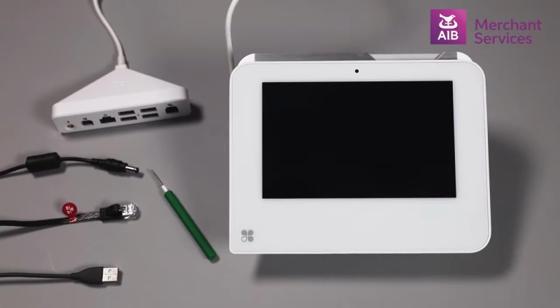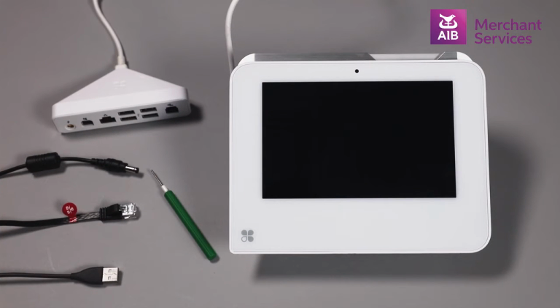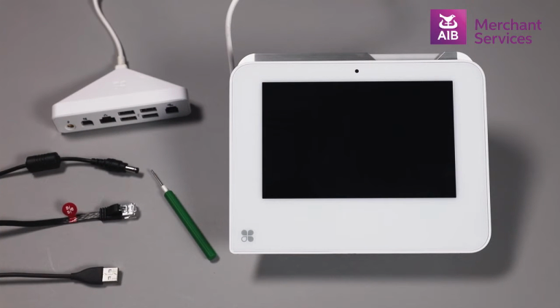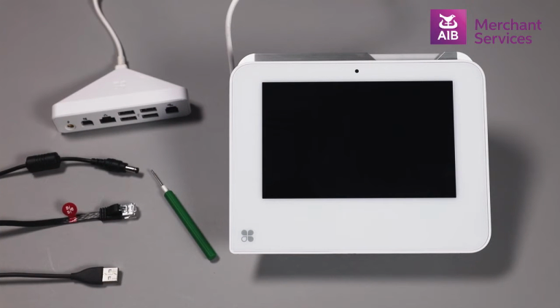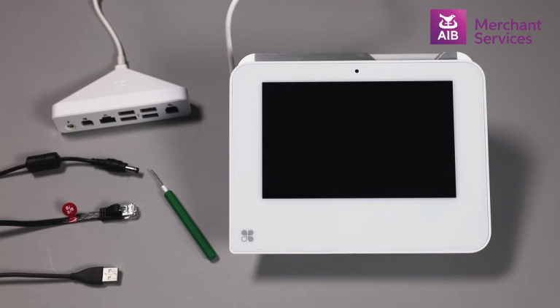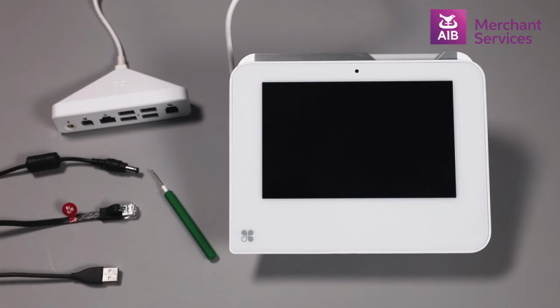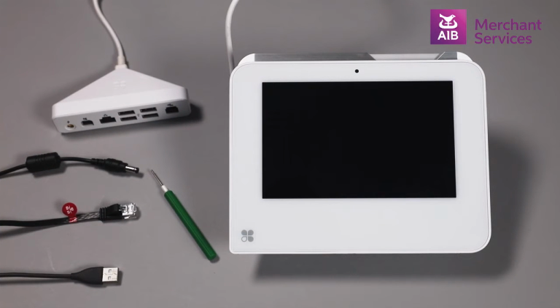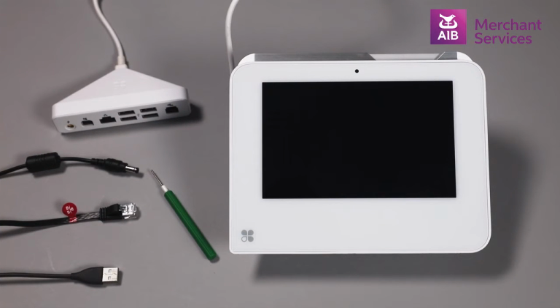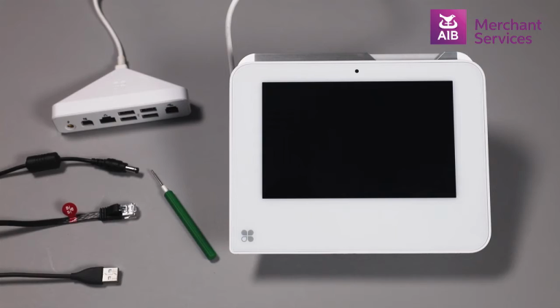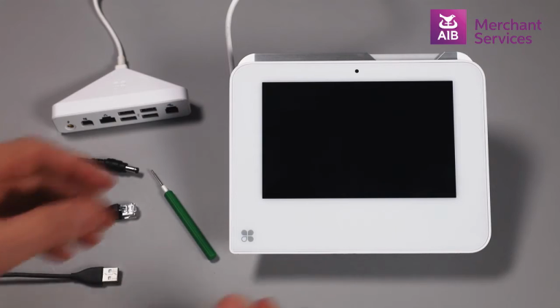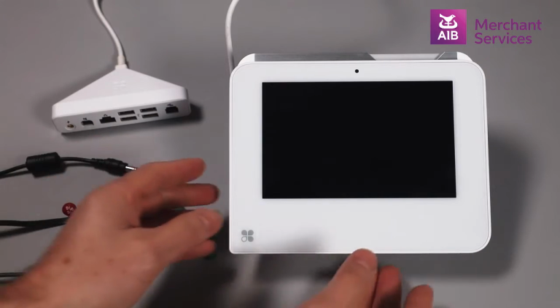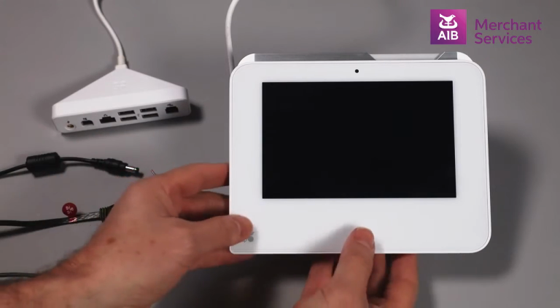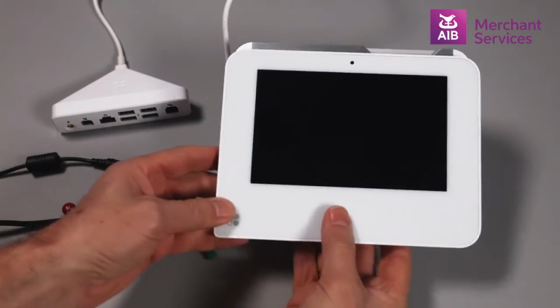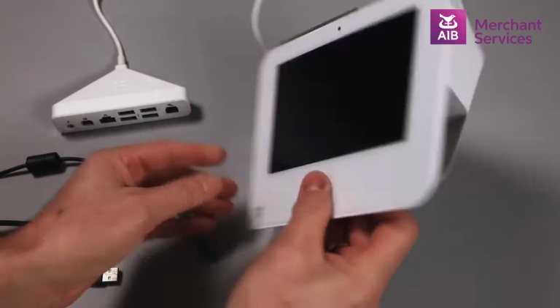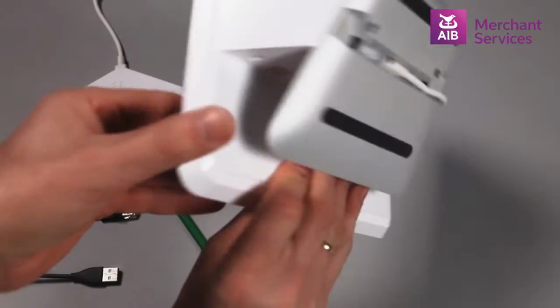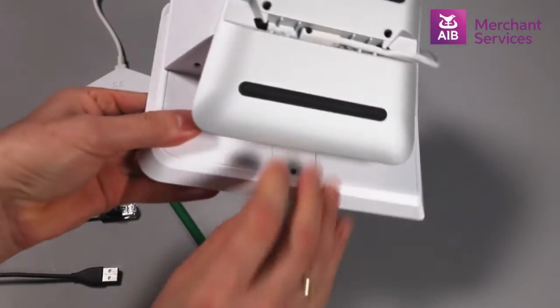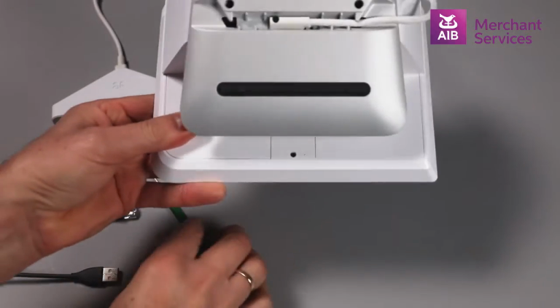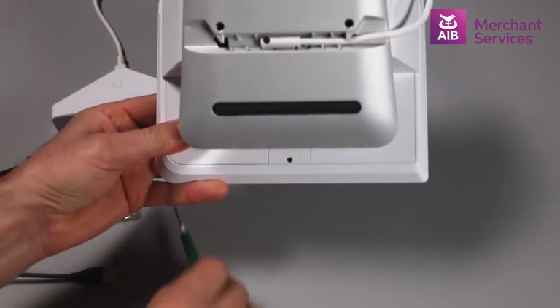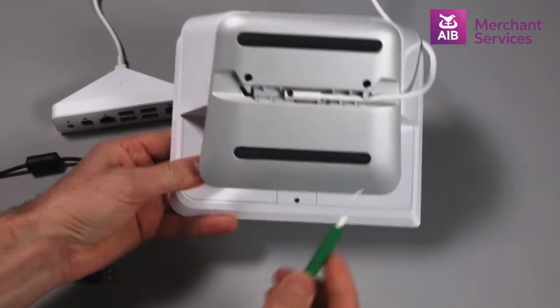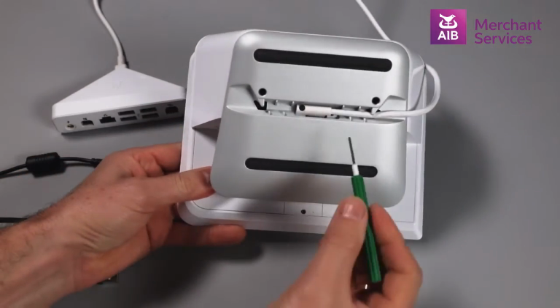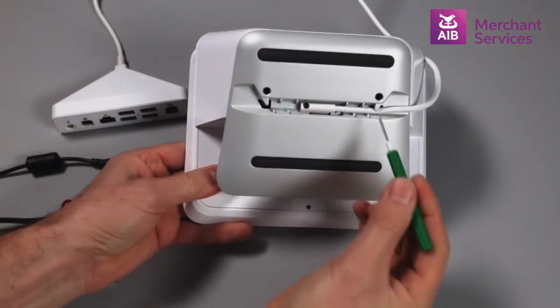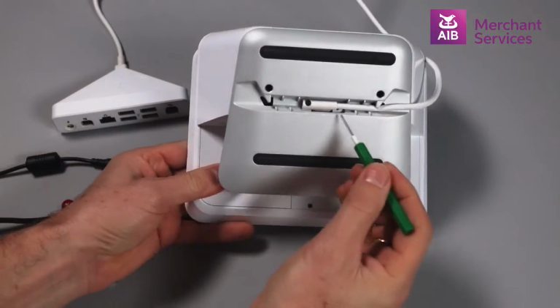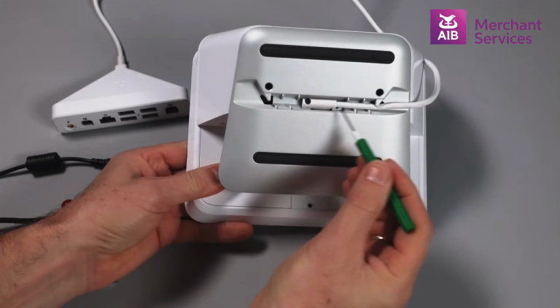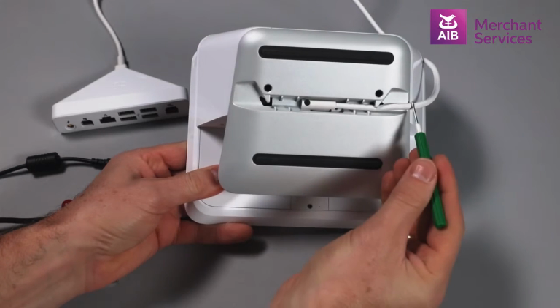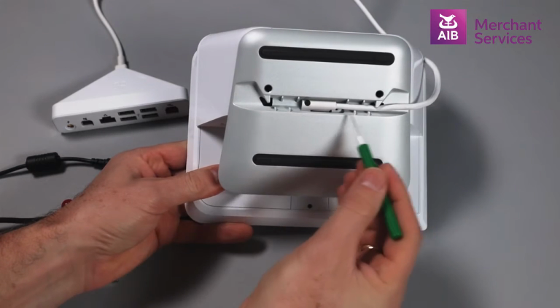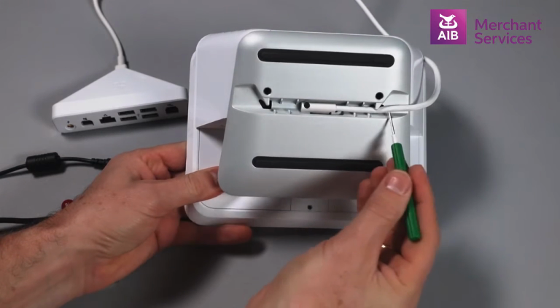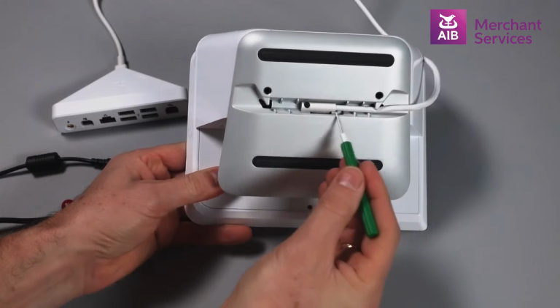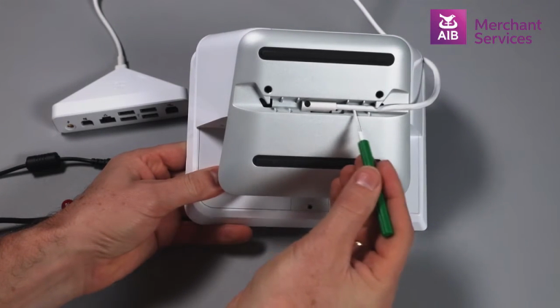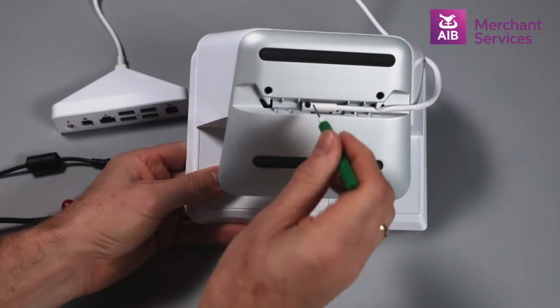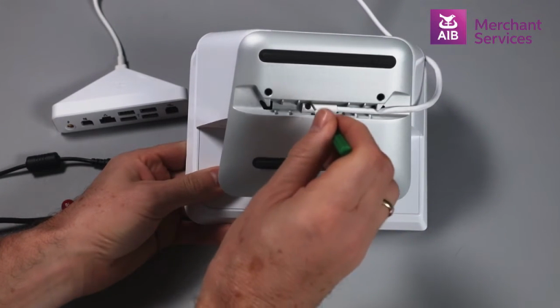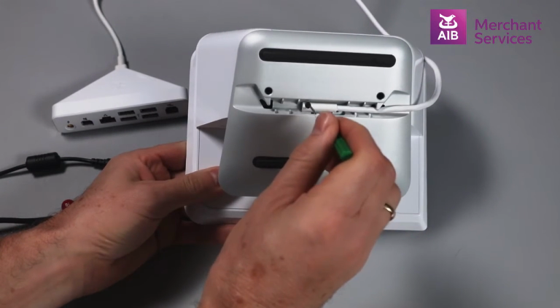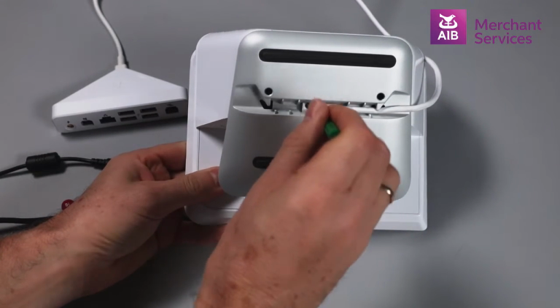When setting up your Clover Mini as a terminal, first ensure that you are happy with how the connection hub is plugged into the Mini. You can change the direction of how the lead feeds into the Mini using the Allen key provided.